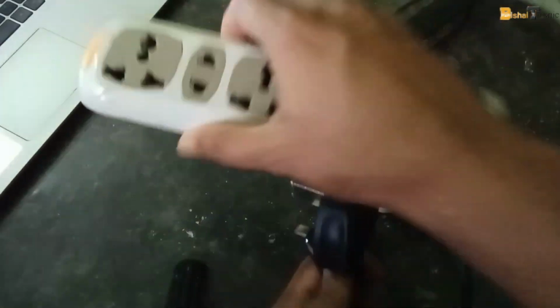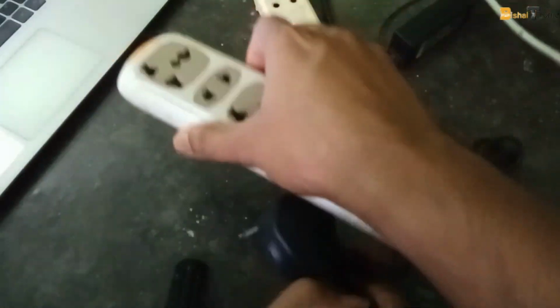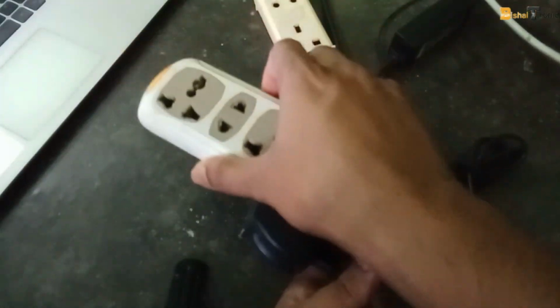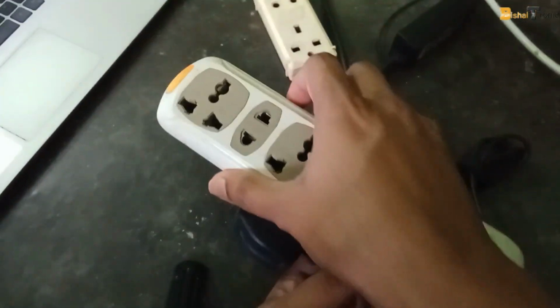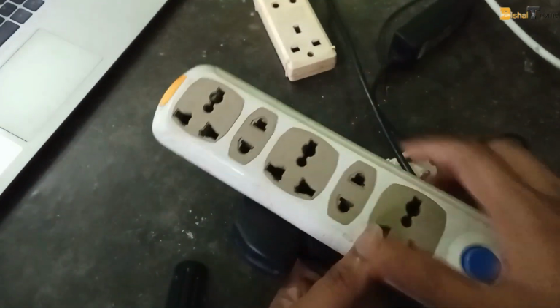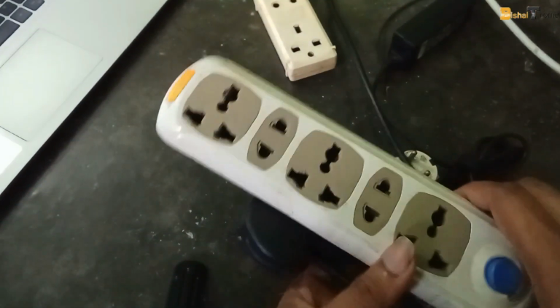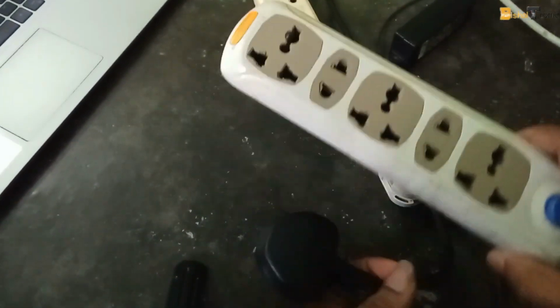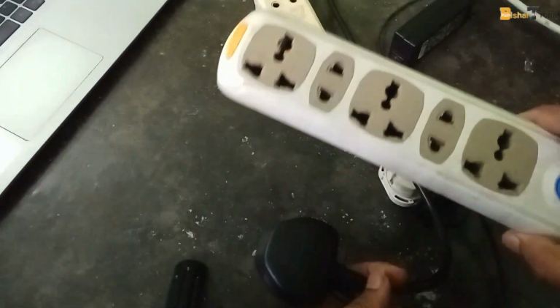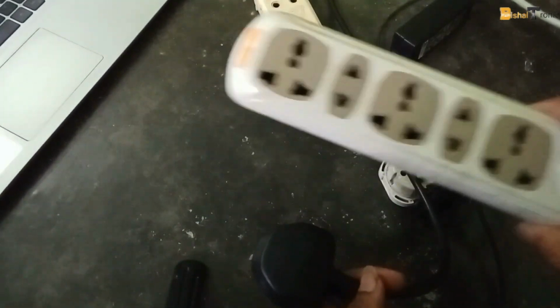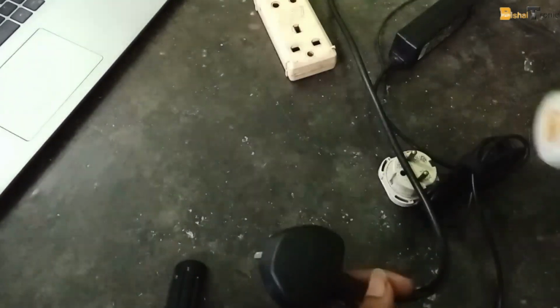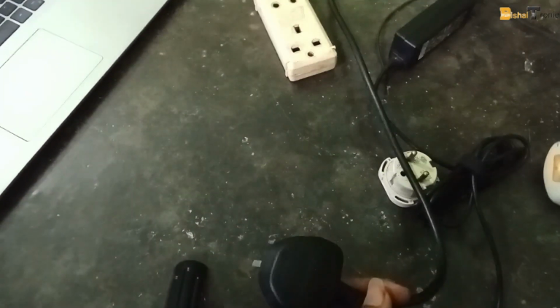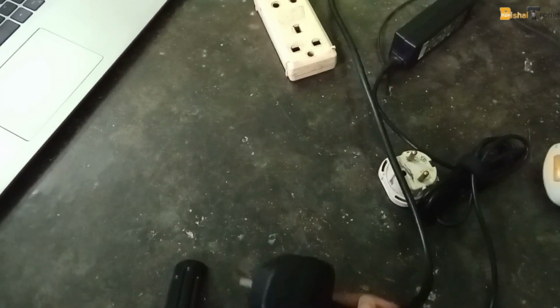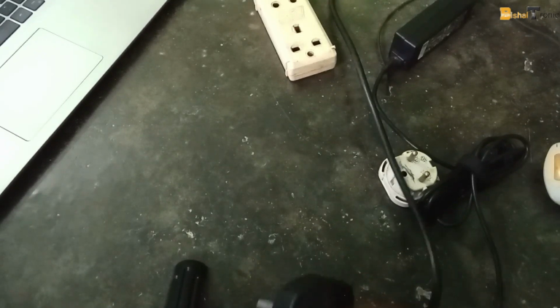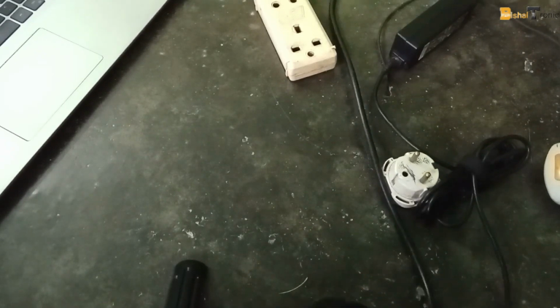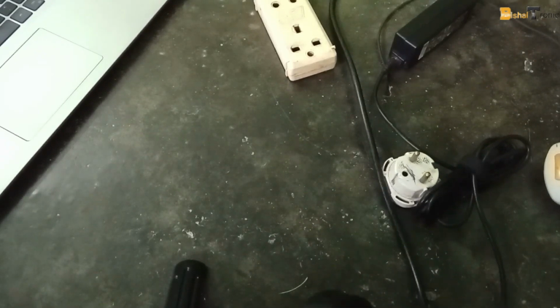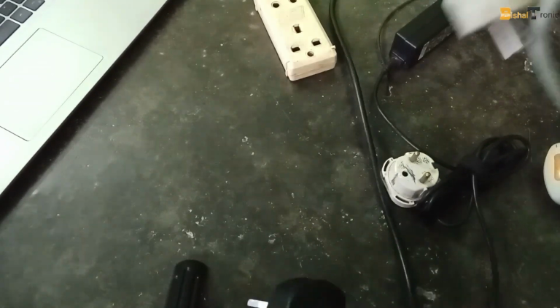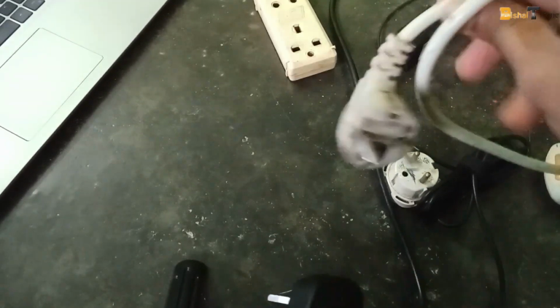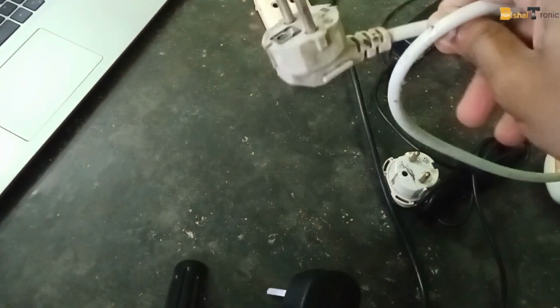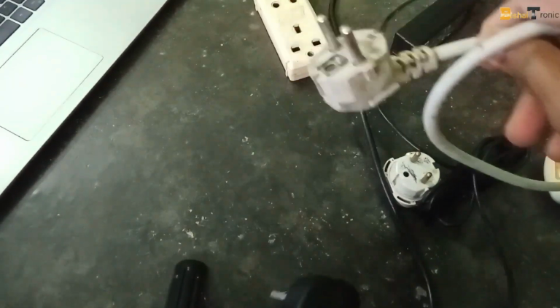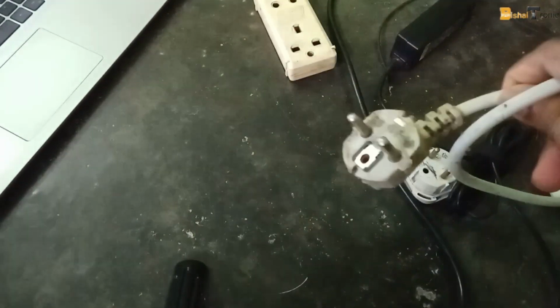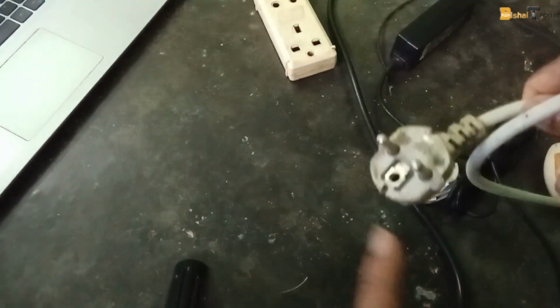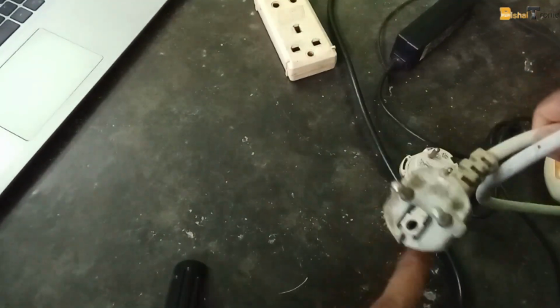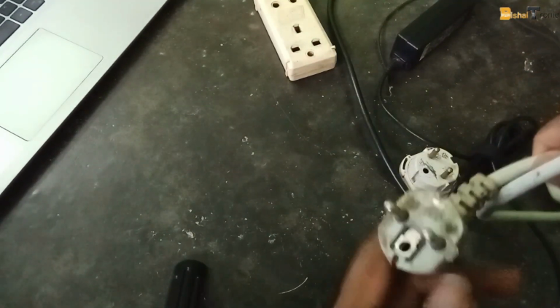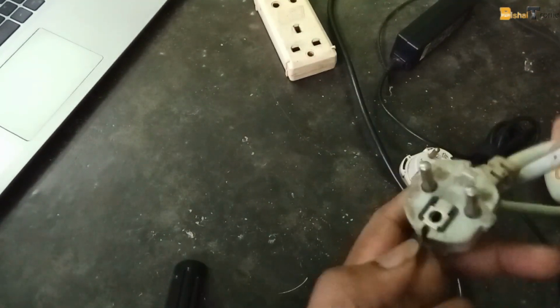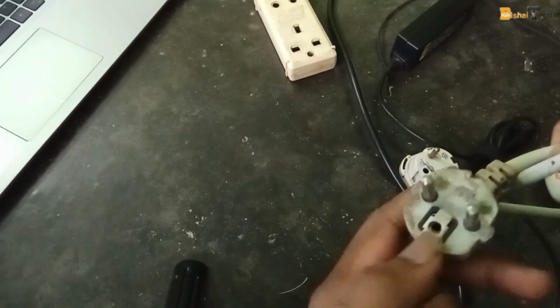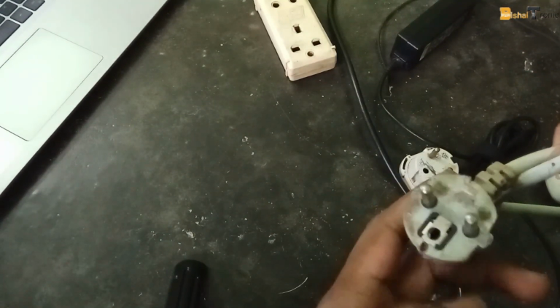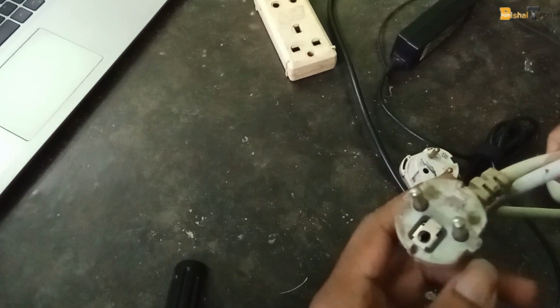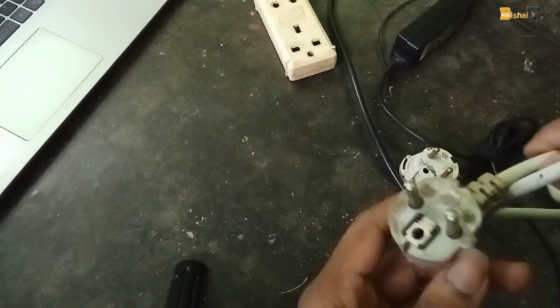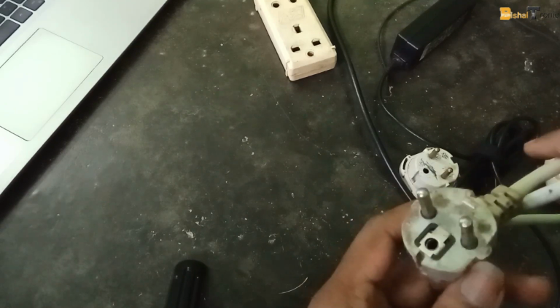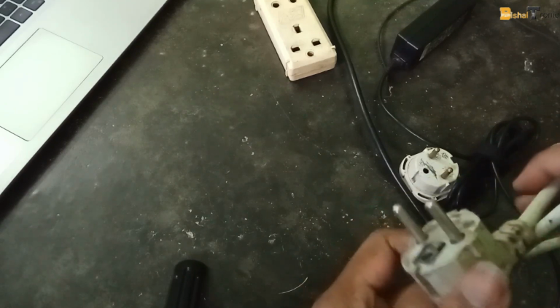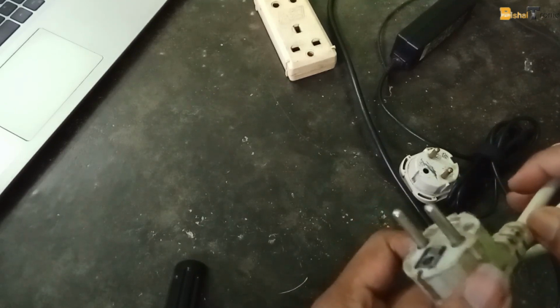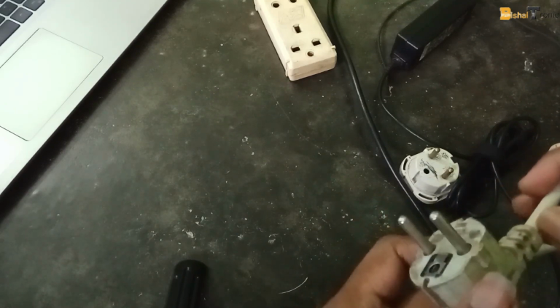Never use this kind of extension, because there are only two pins. You need a three-pin extension that is connected with ground.